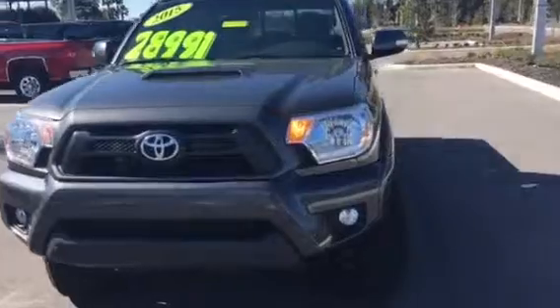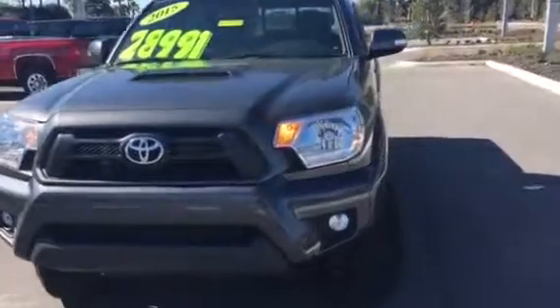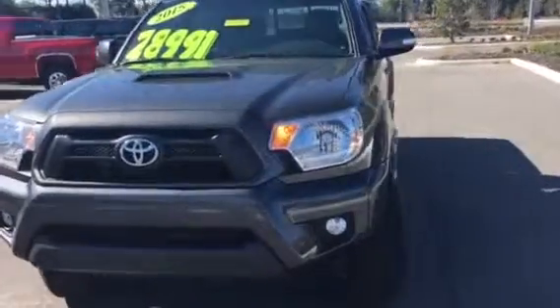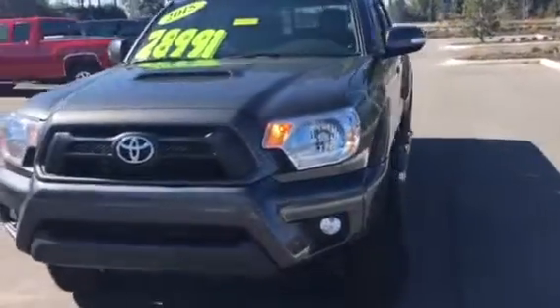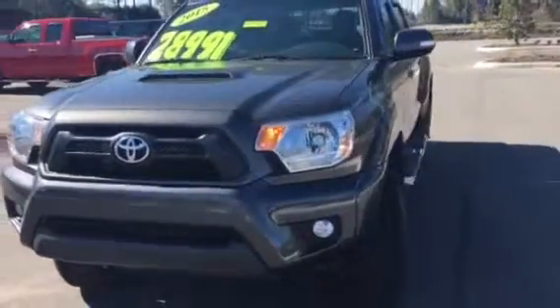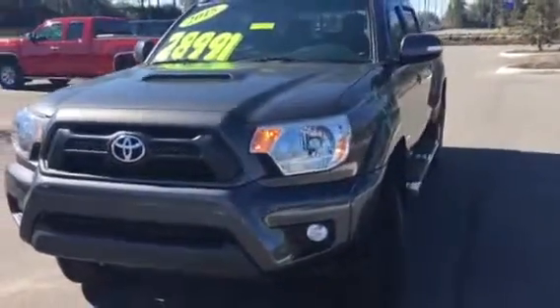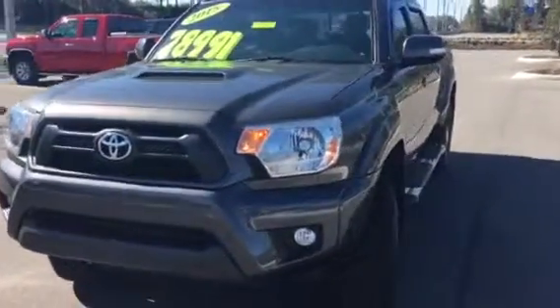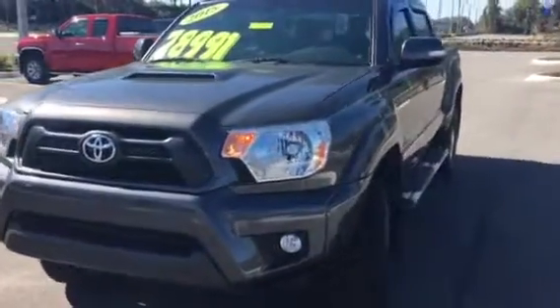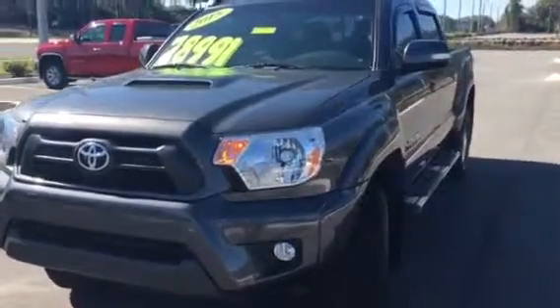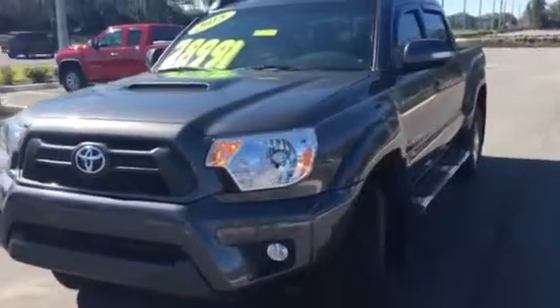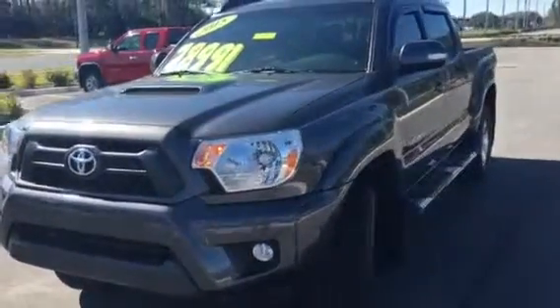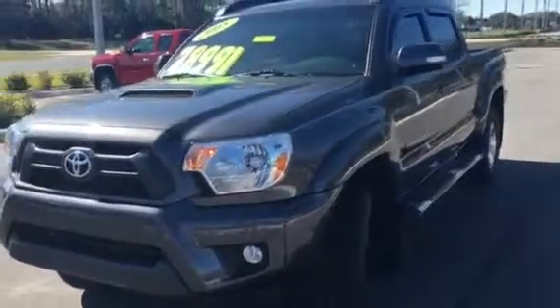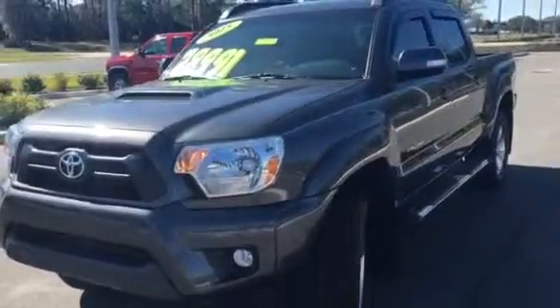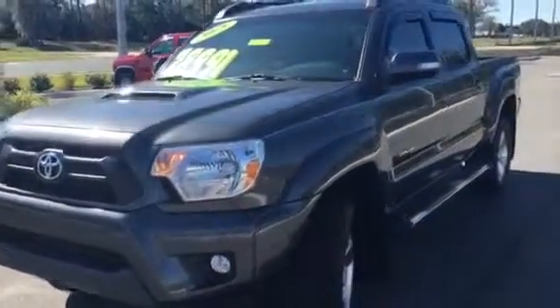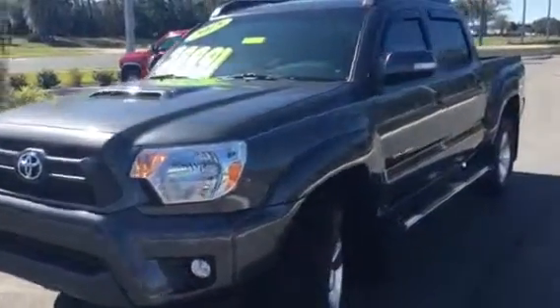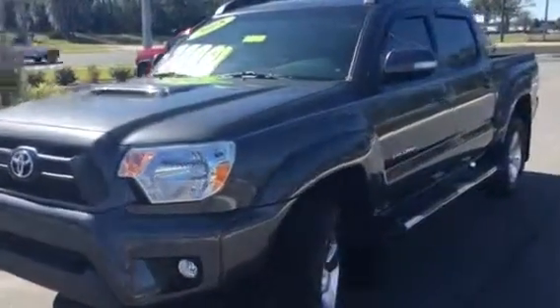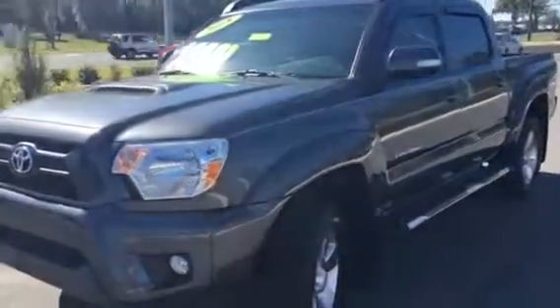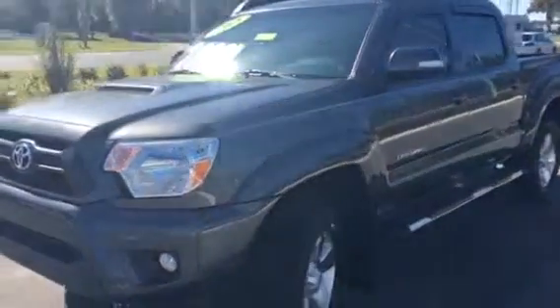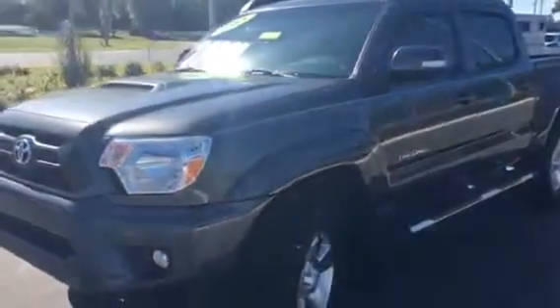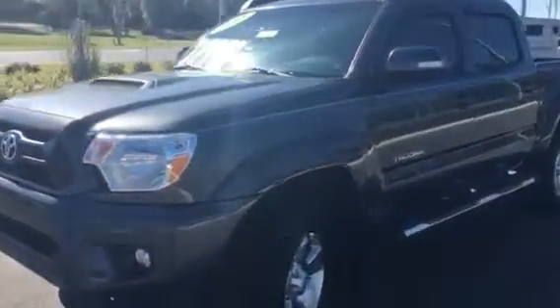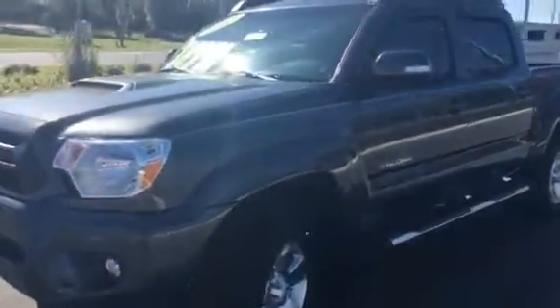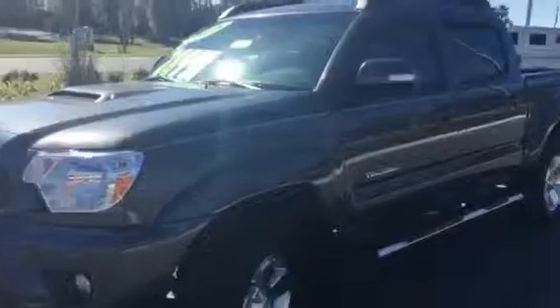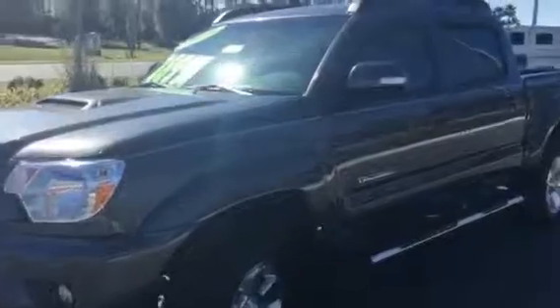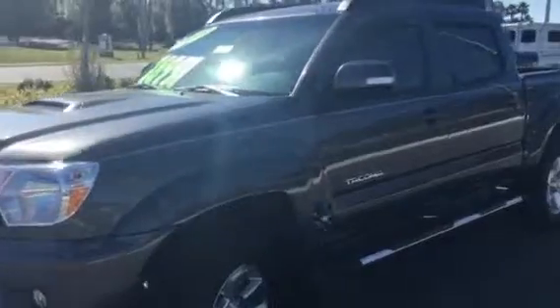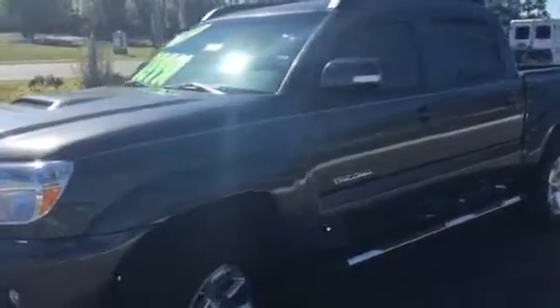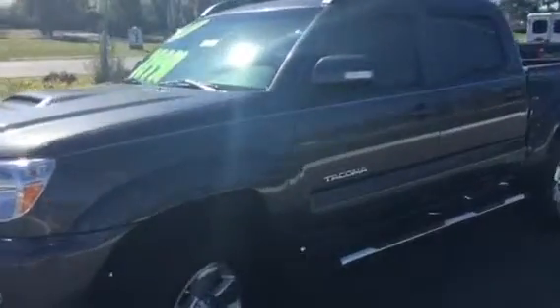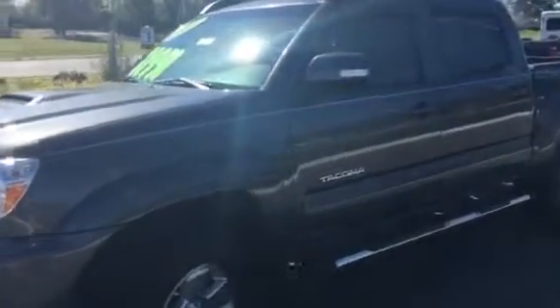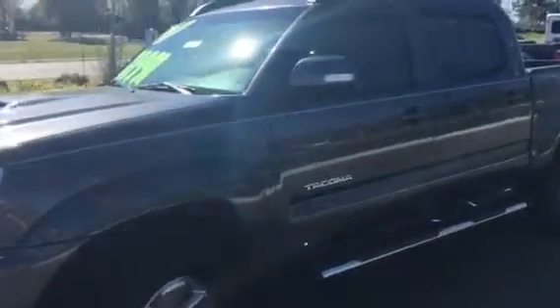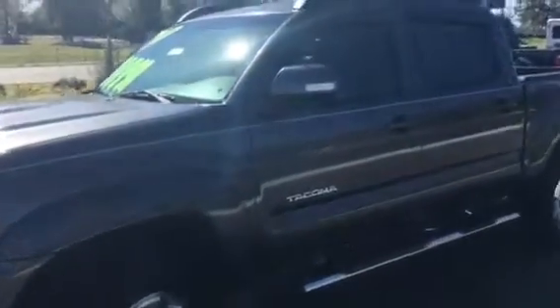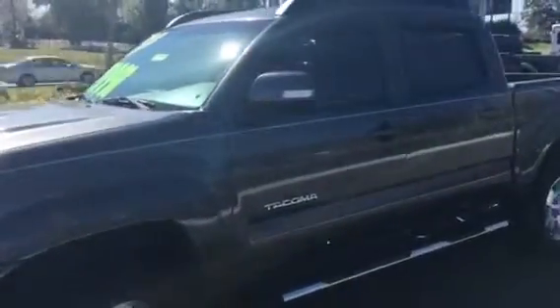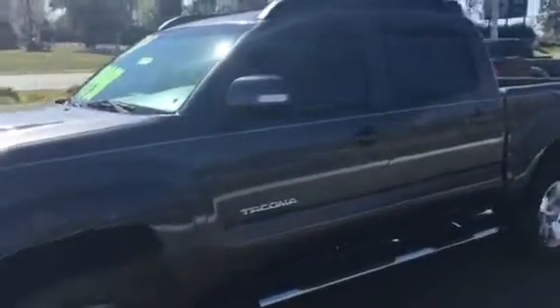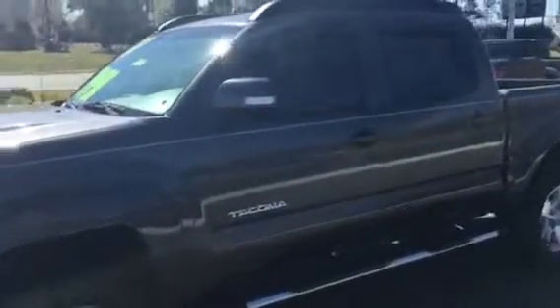This is a fantastic vehicle. It has very, very low miles — only 18,000 miles on it. It's in excellent shape.